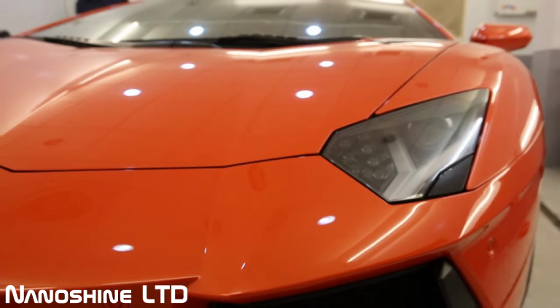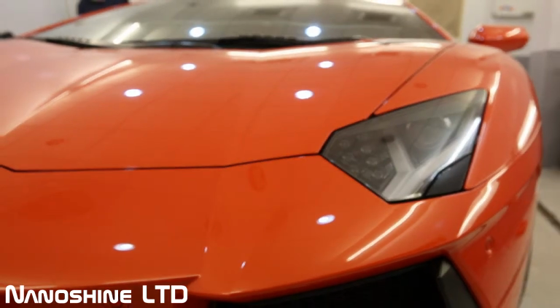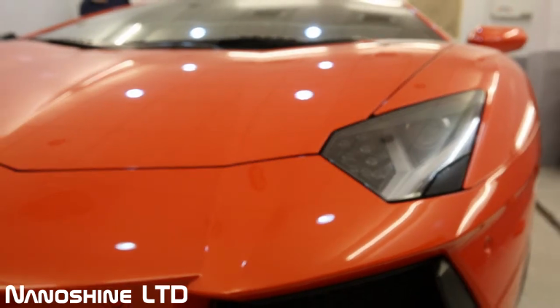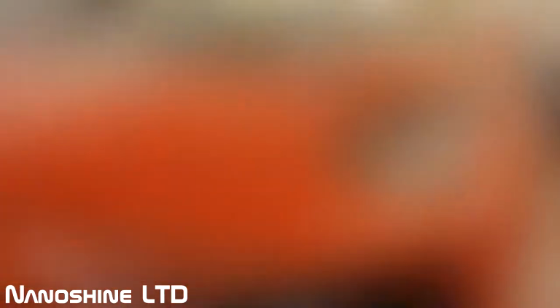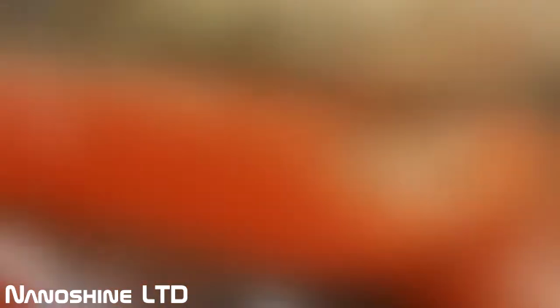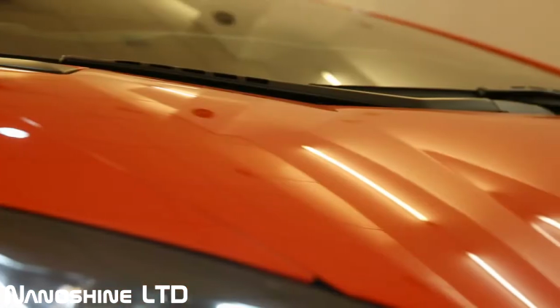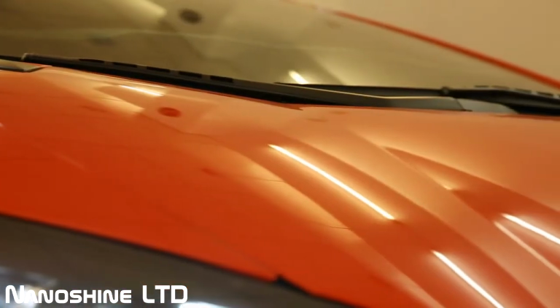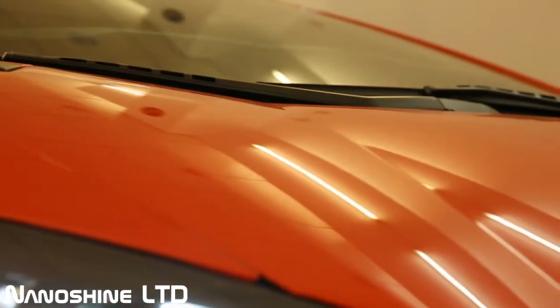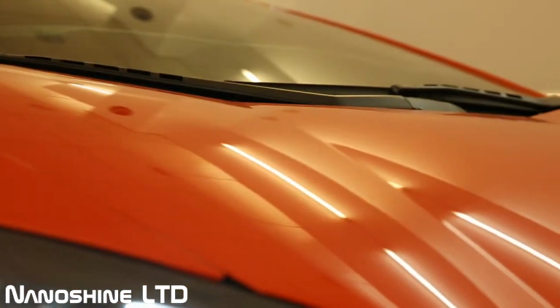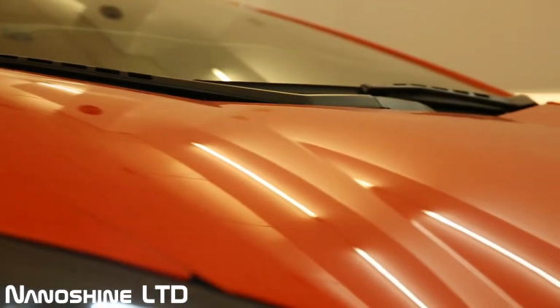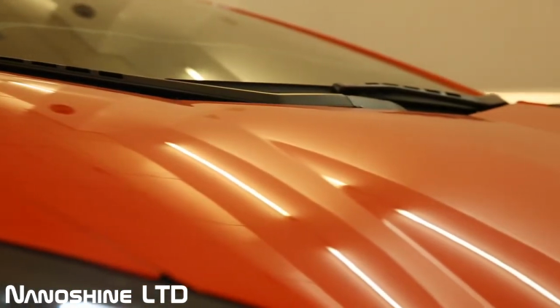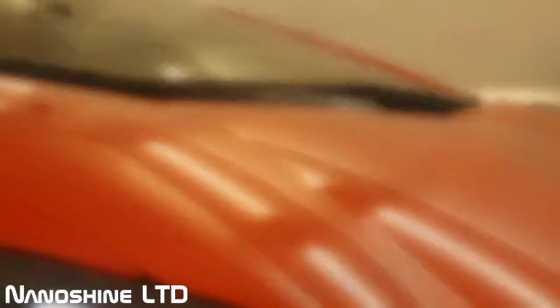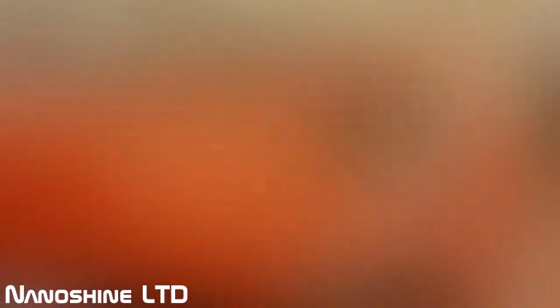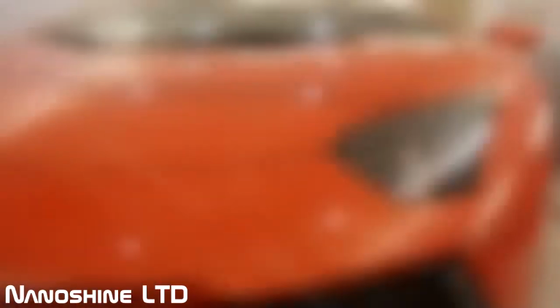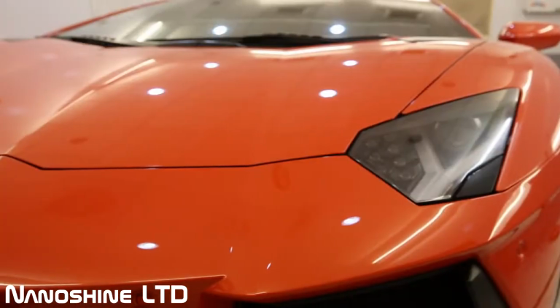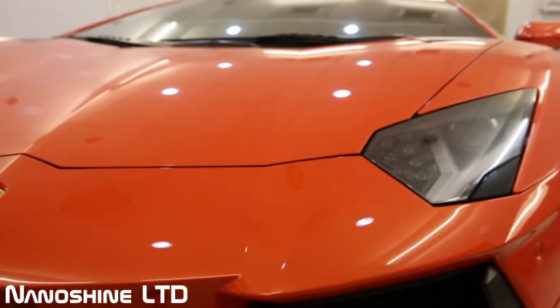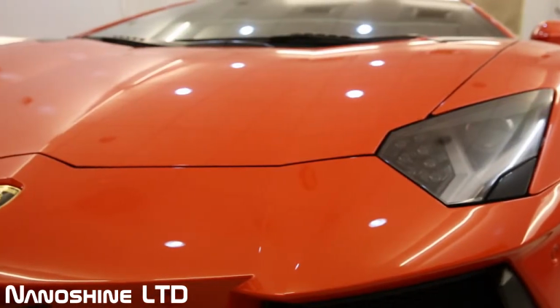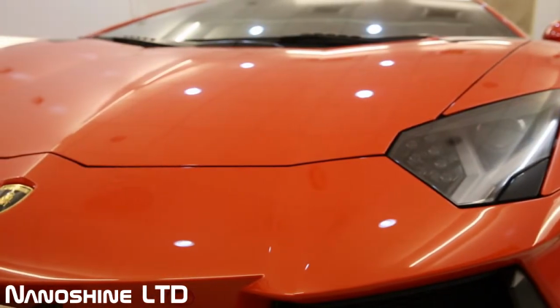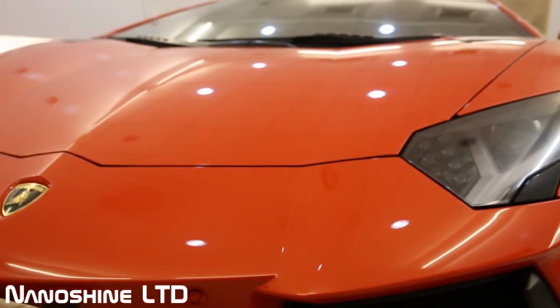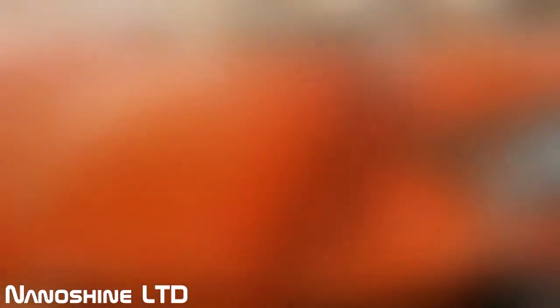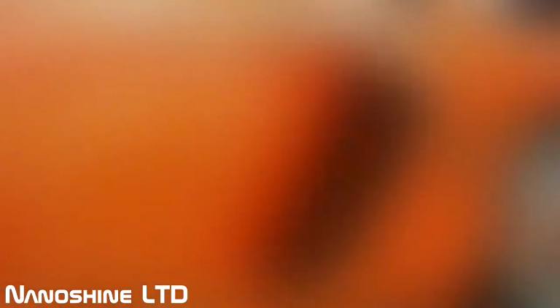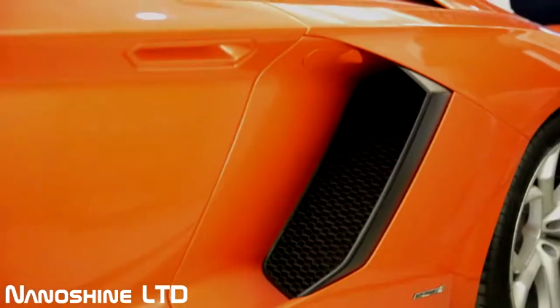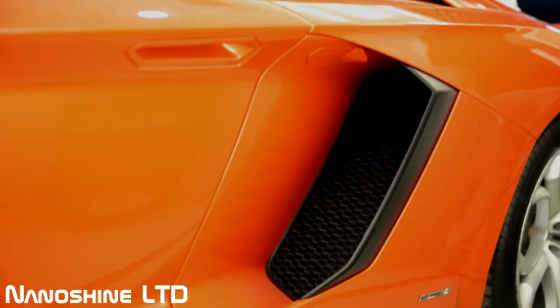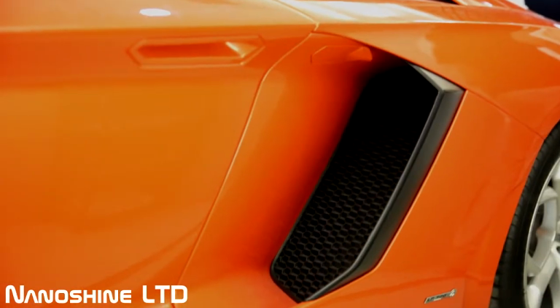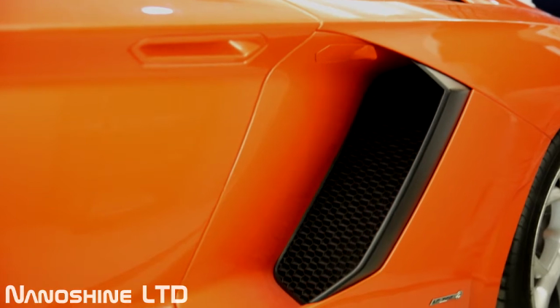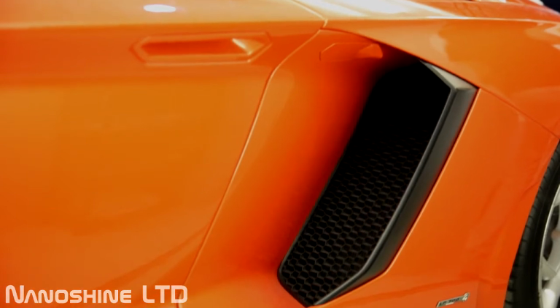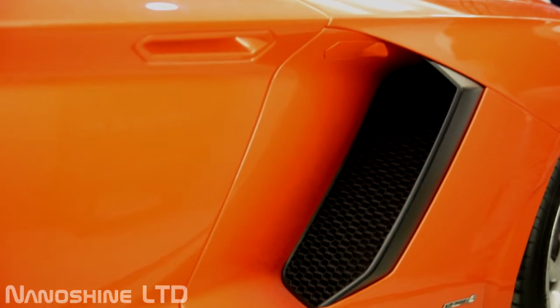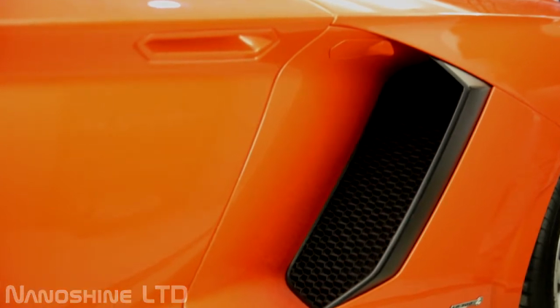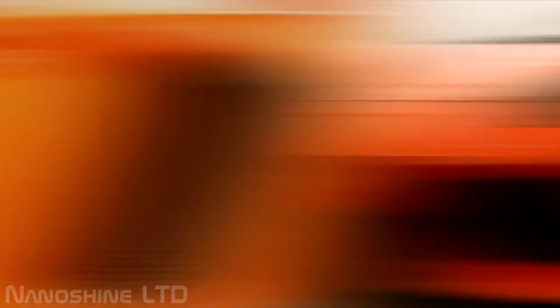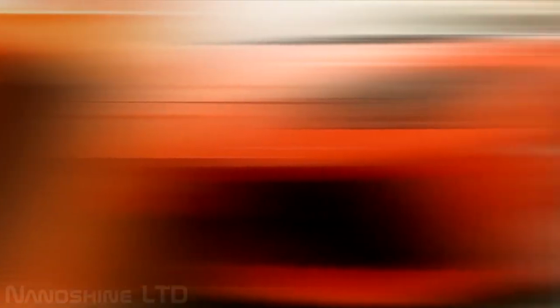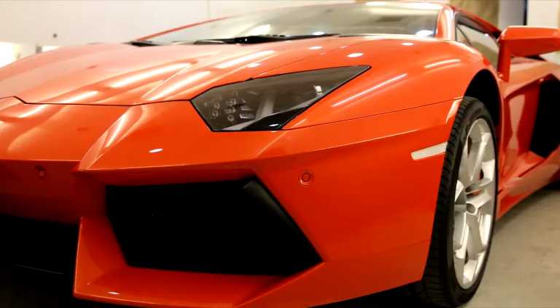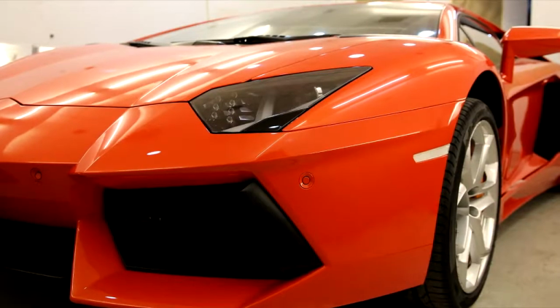Ceramic Pro 9H also offers a high-gloss effect to the paint surface which makes your car new forever. Learn more about Ceramic Pro 9H glass coating at nano-shine.su.